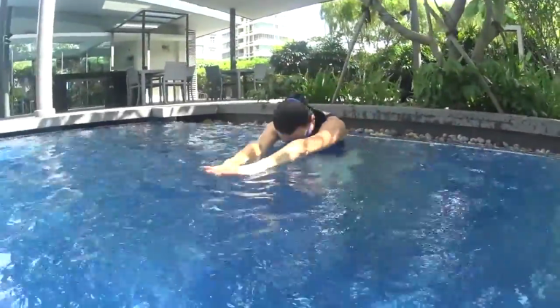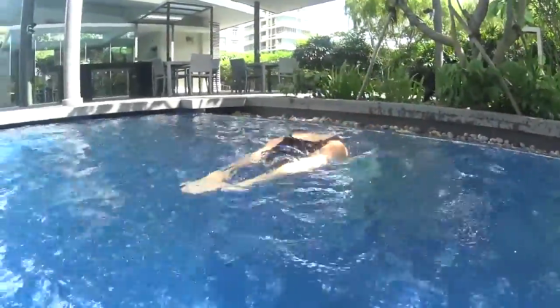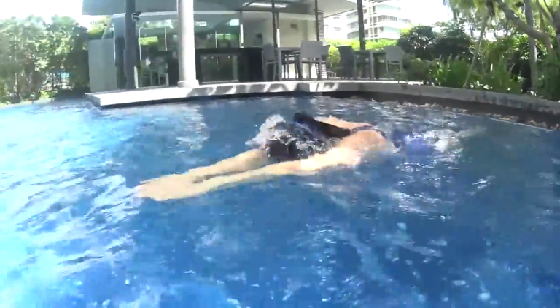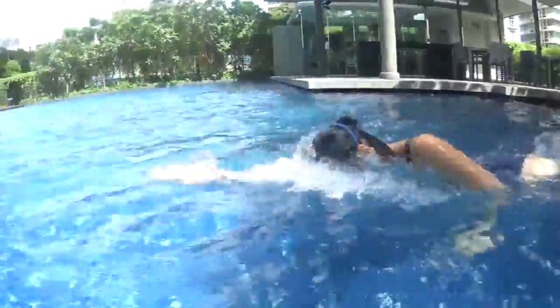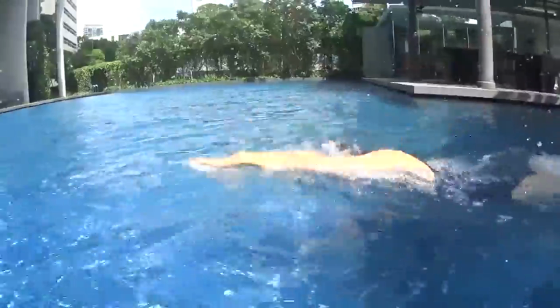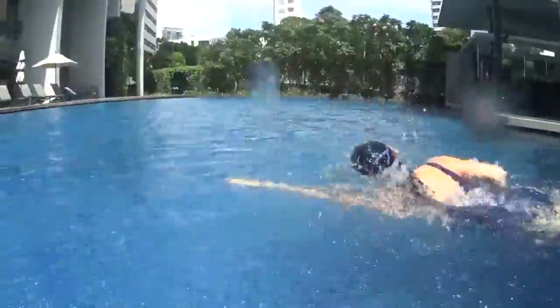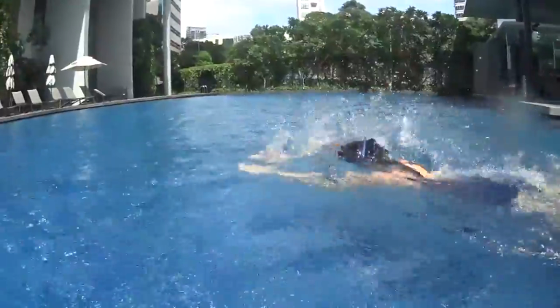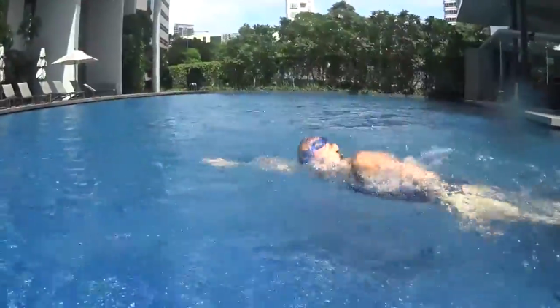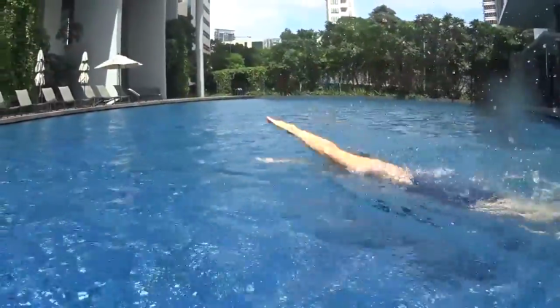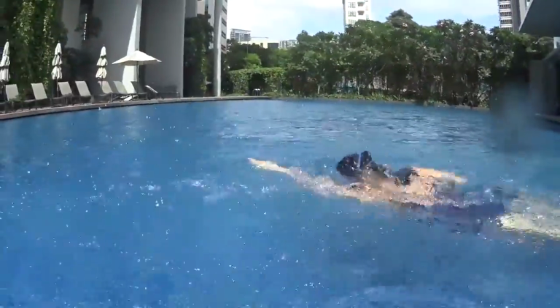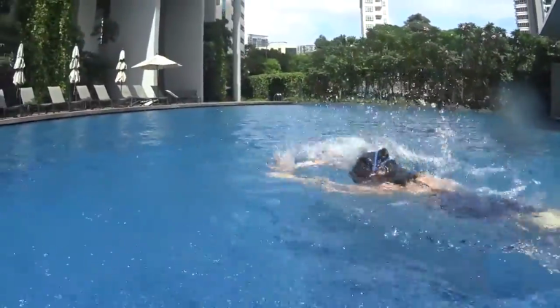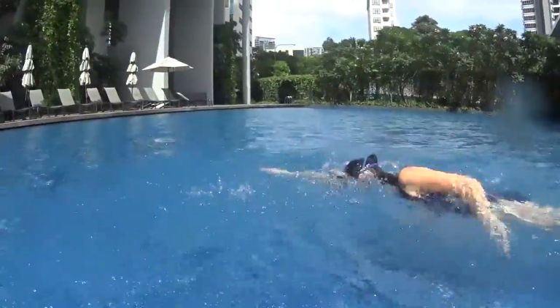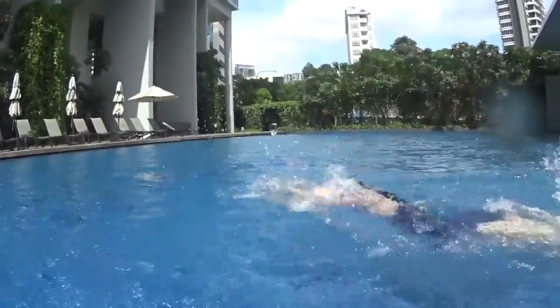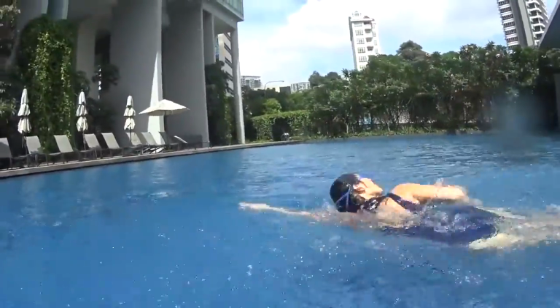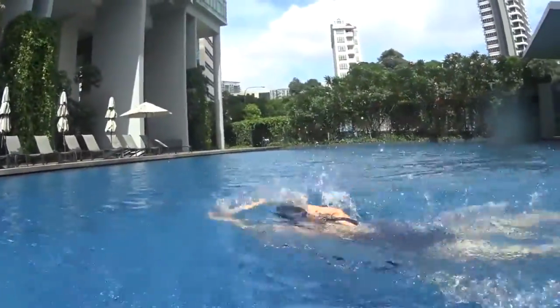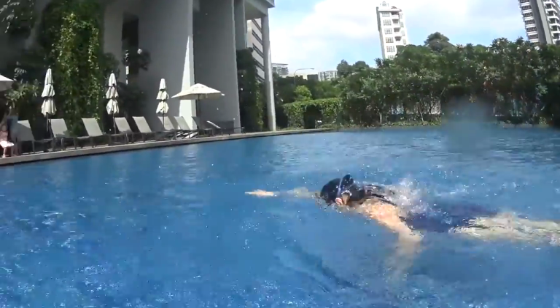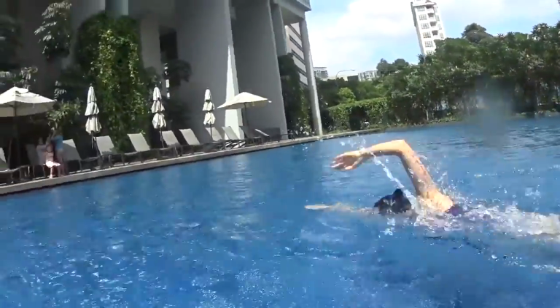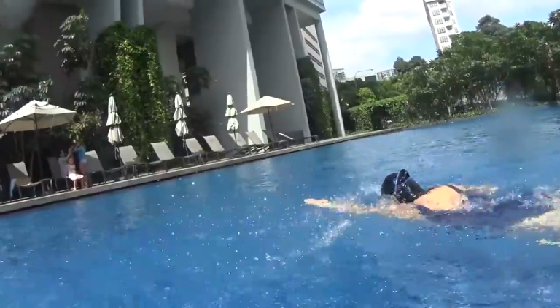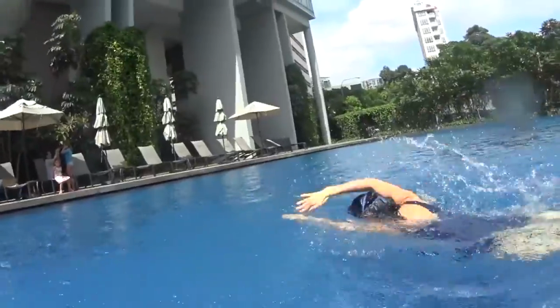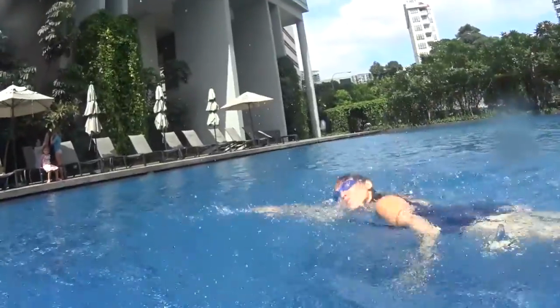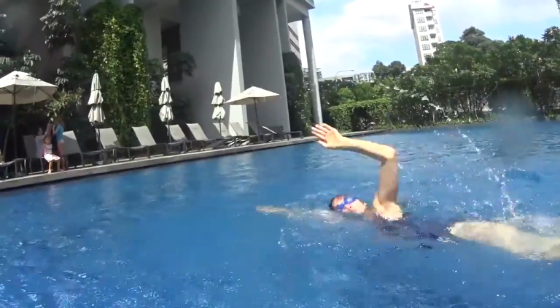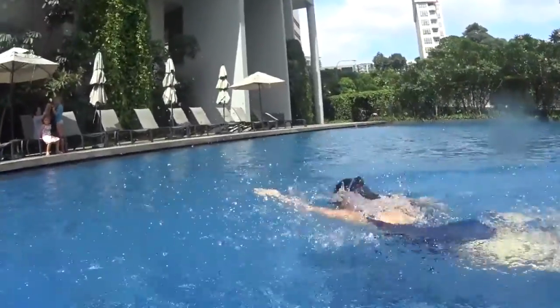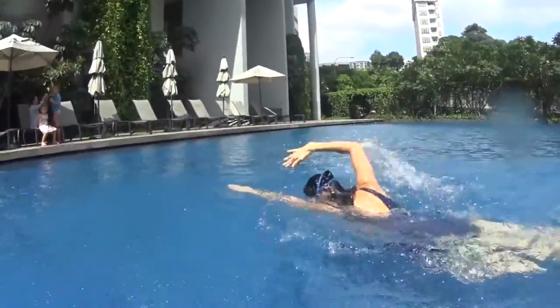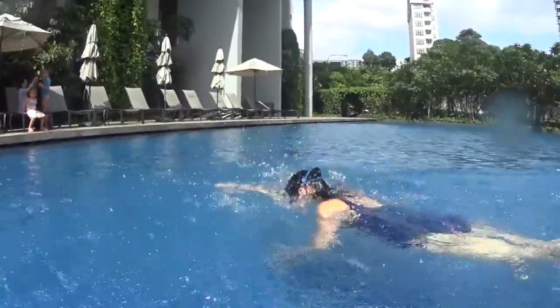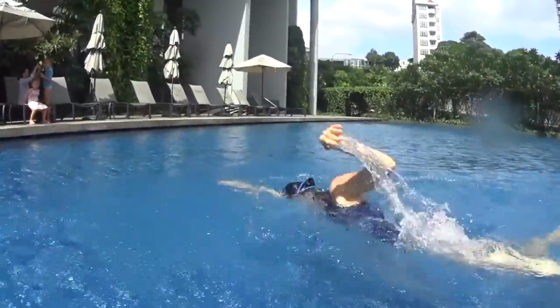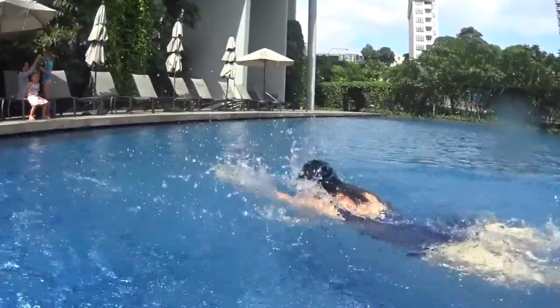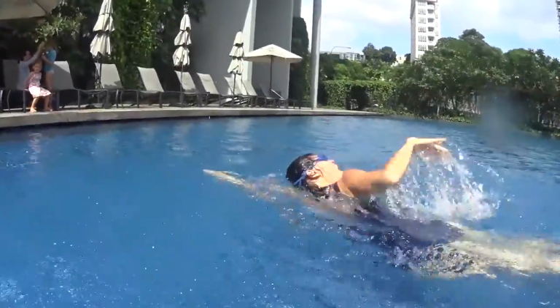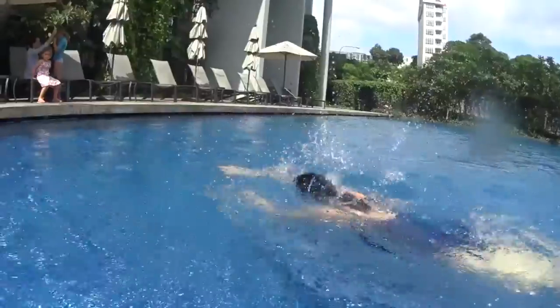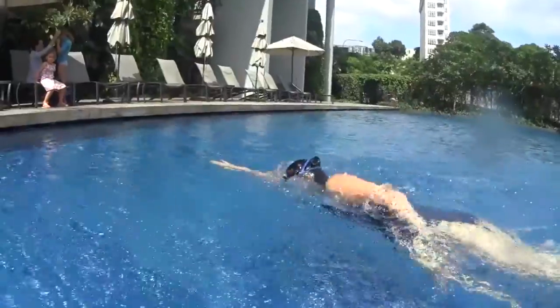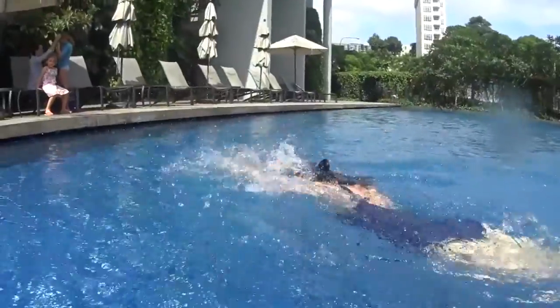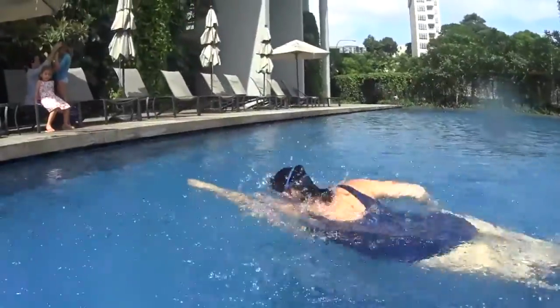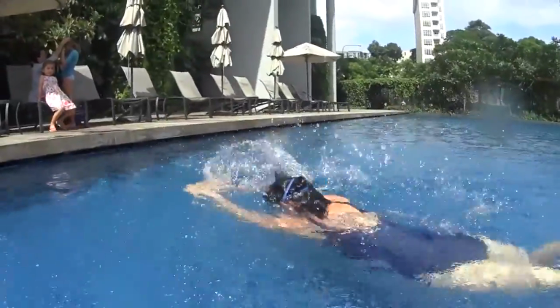Alright, class number three. One, two, one, two, turn and one, two, turn and one. Keep the tempo.